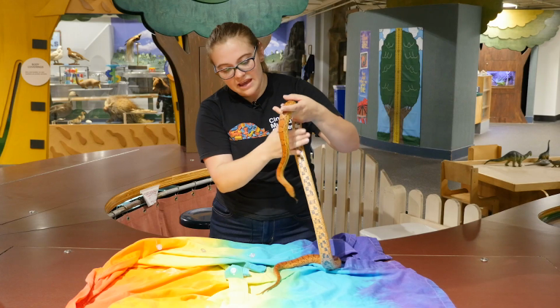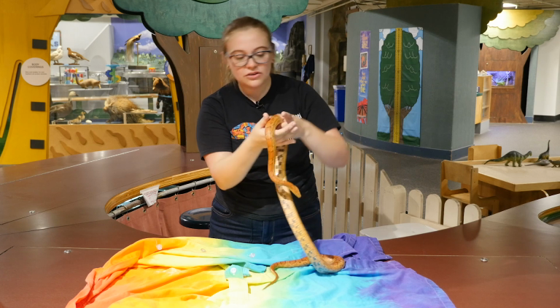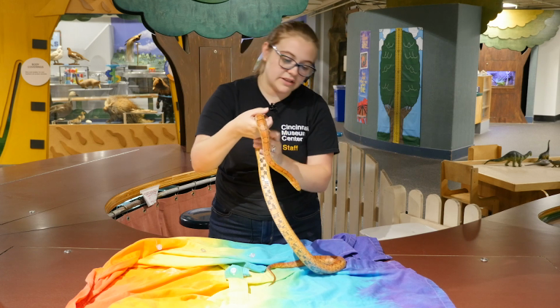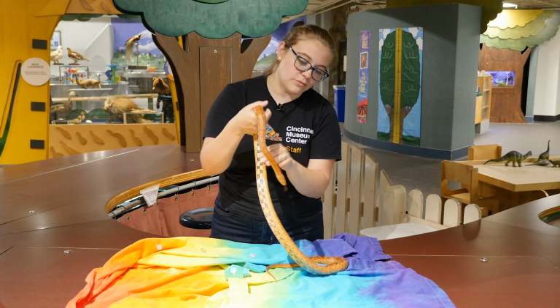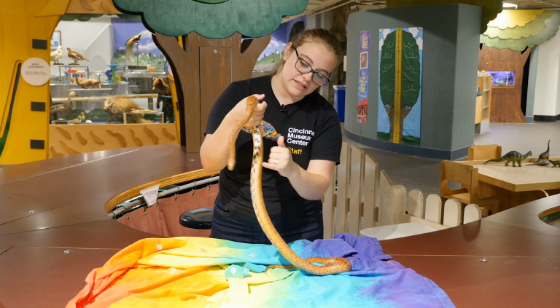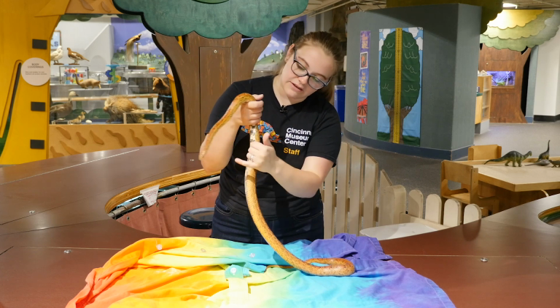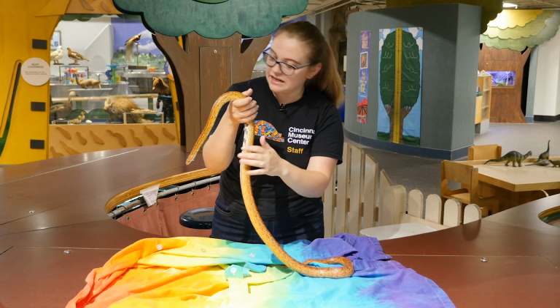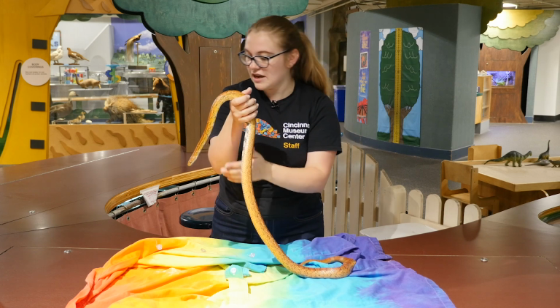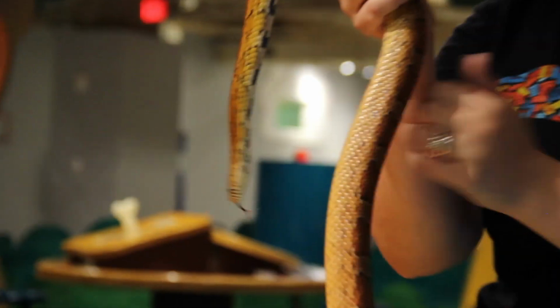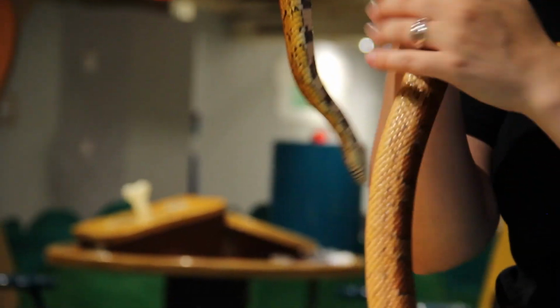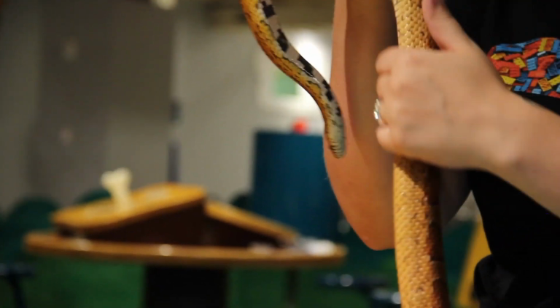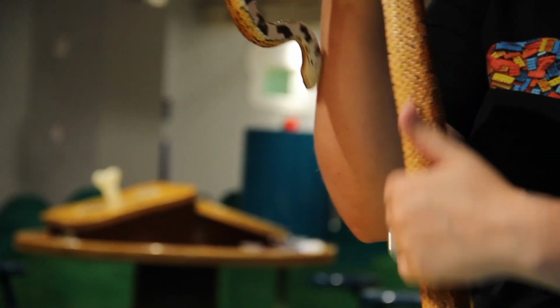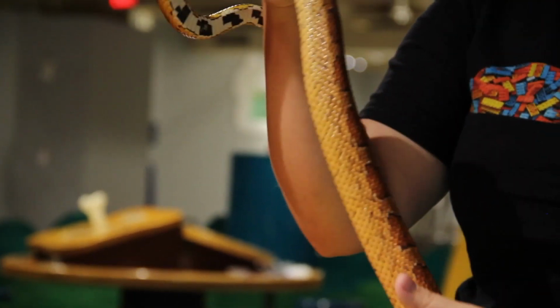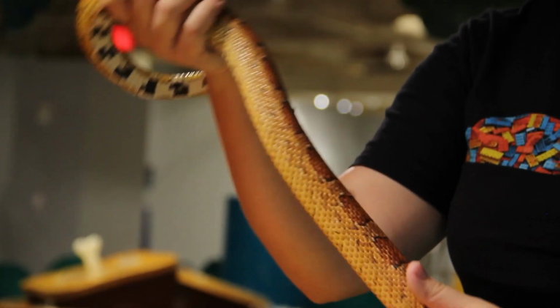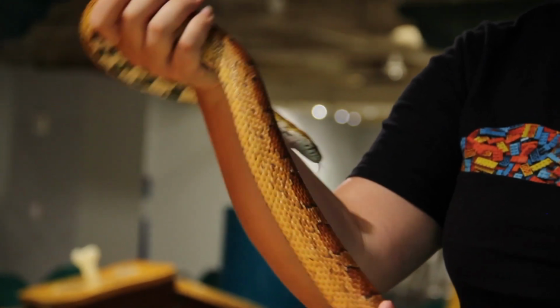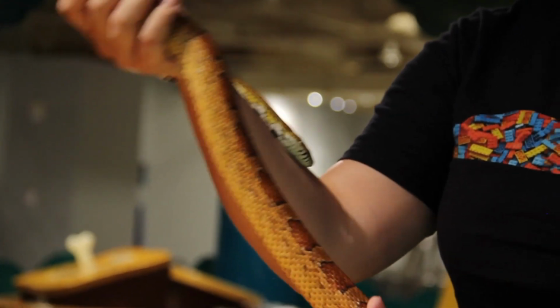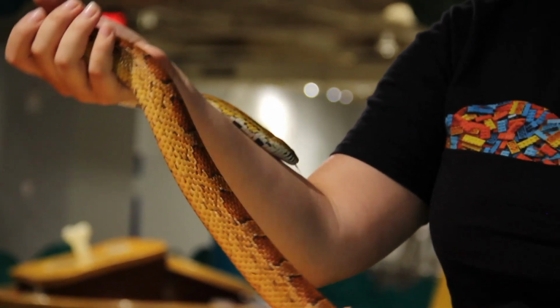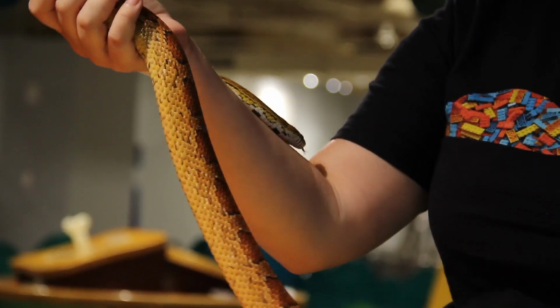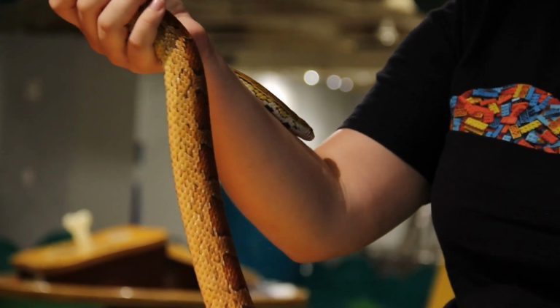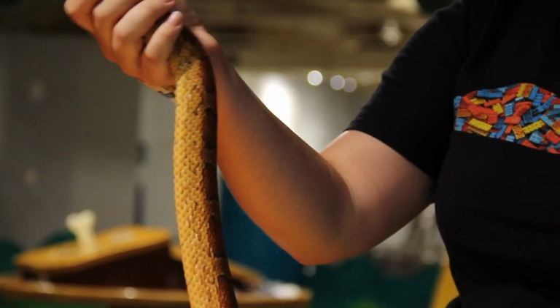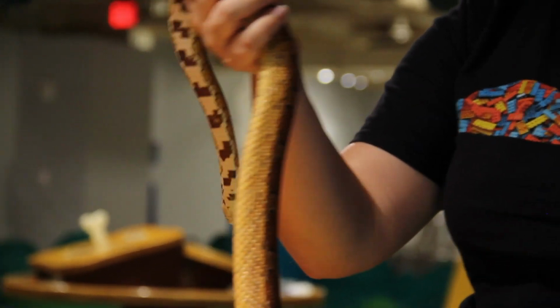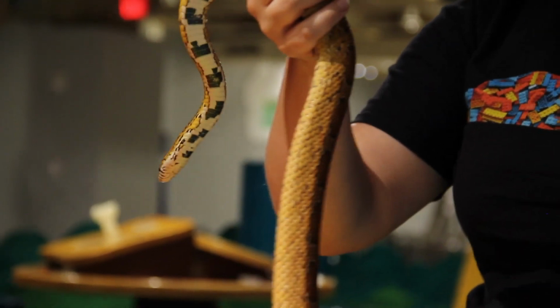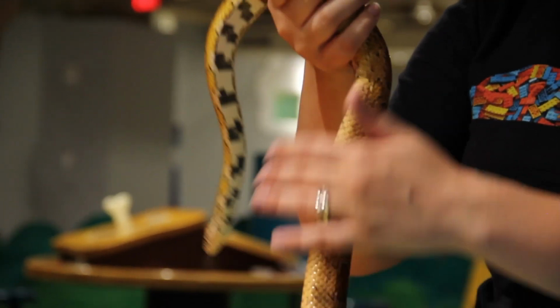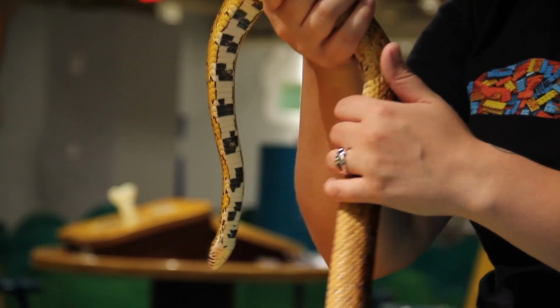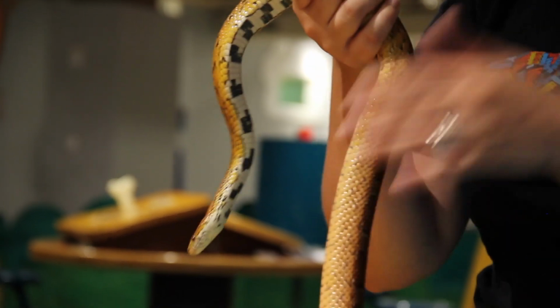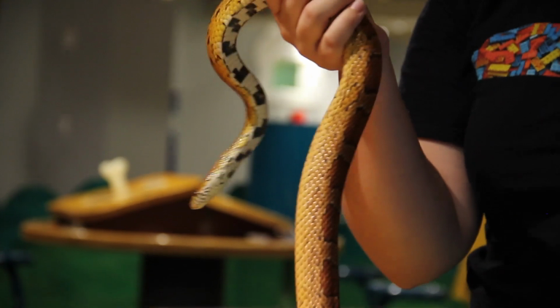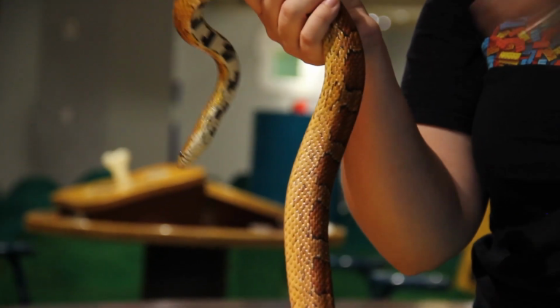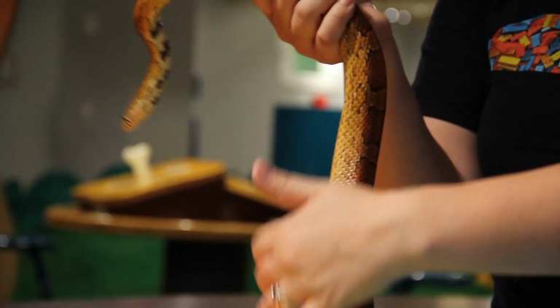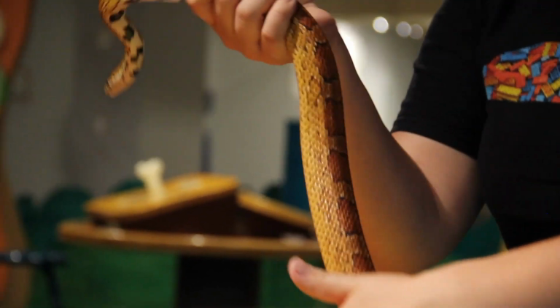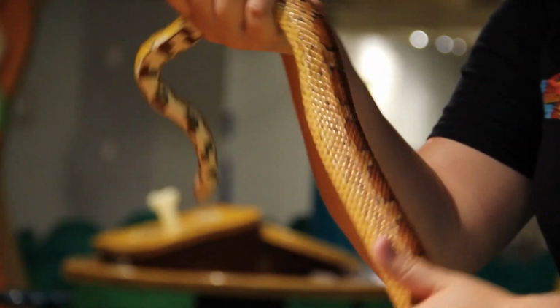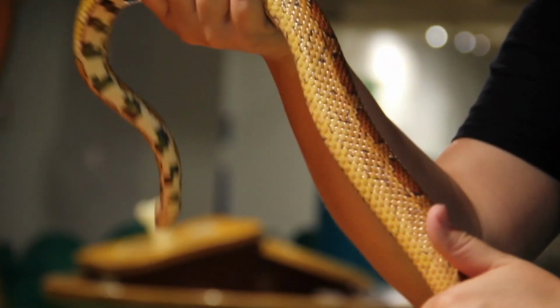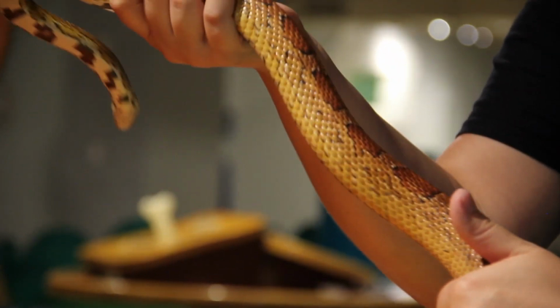Snakes are also really special because you see the tongue flicking in and out. That tongue flicking in and out lets them smell their environment and sense what's going on. Right now she's just smelling around because we are in the Children's Museum, so there are a lot of smells here.